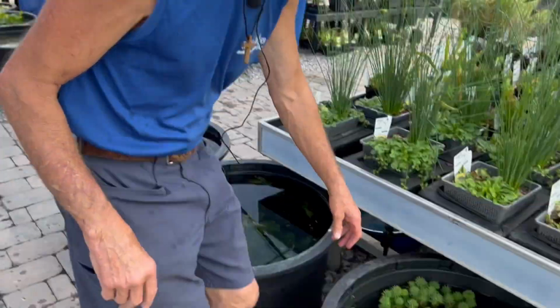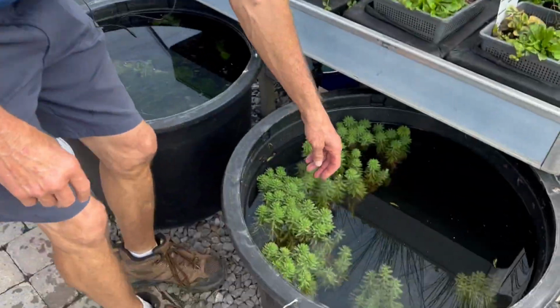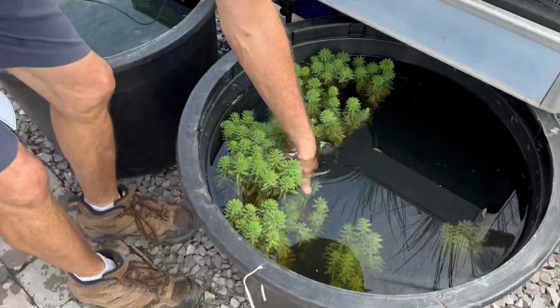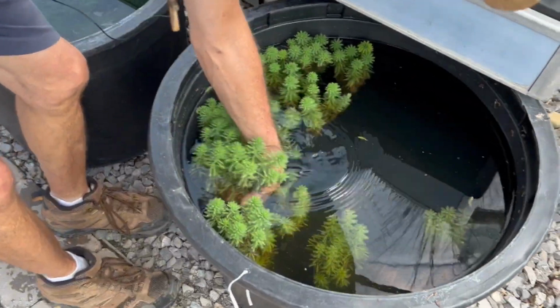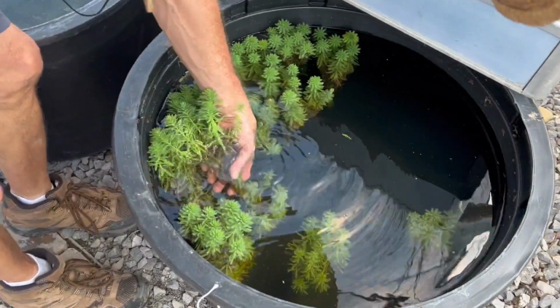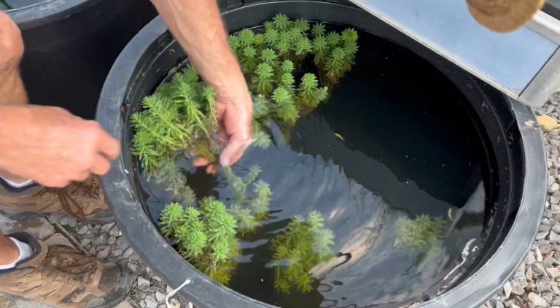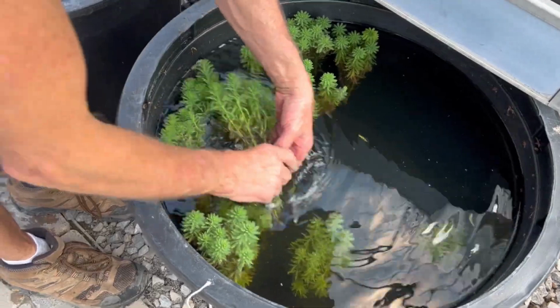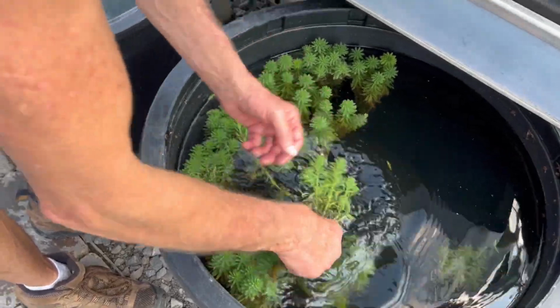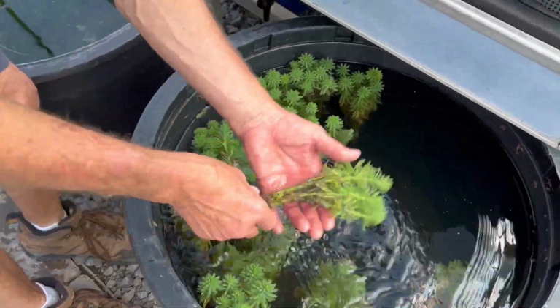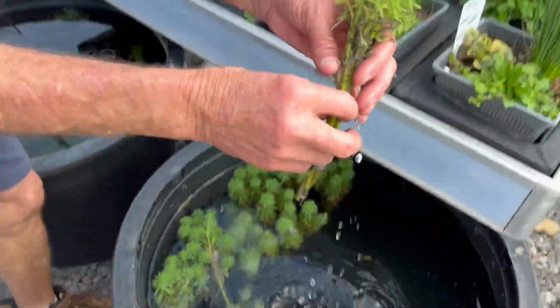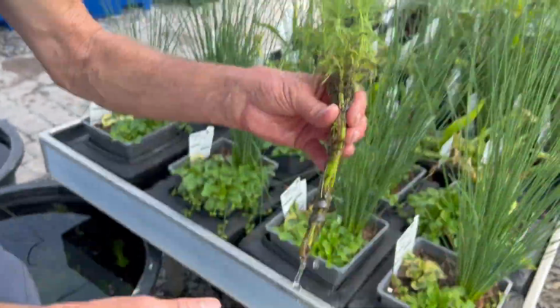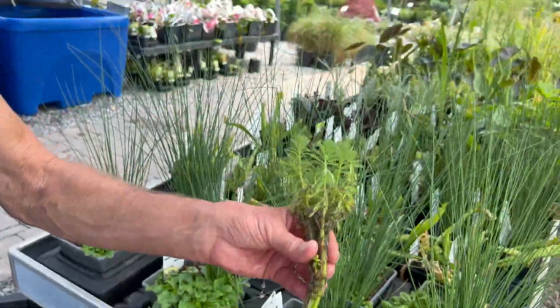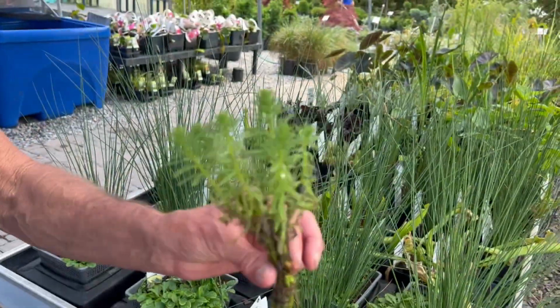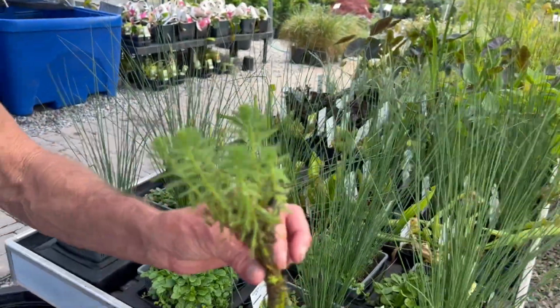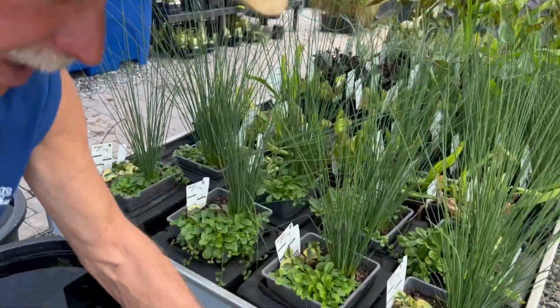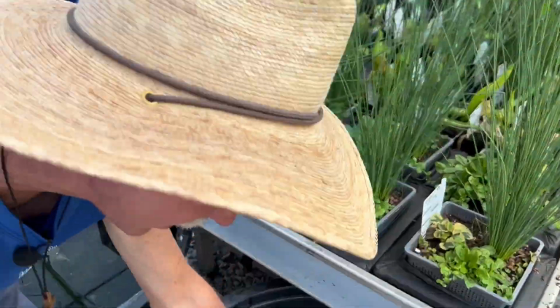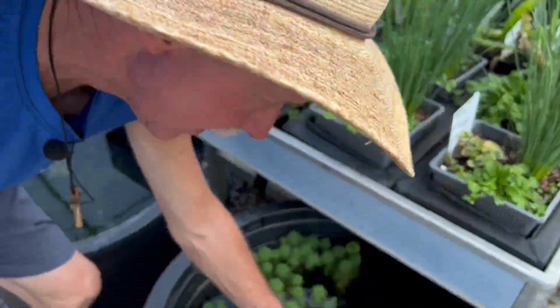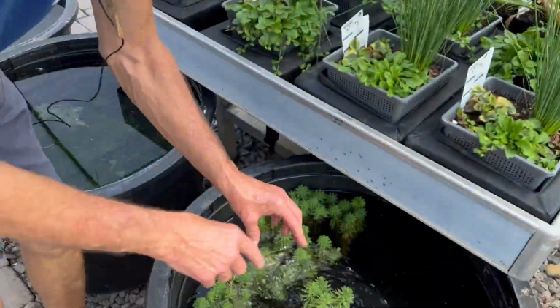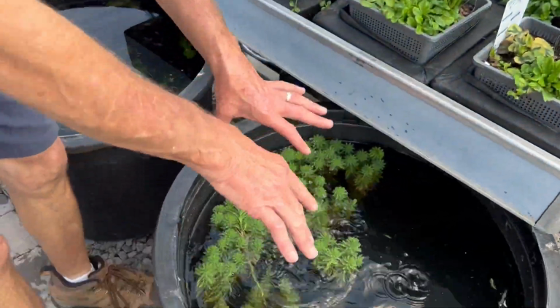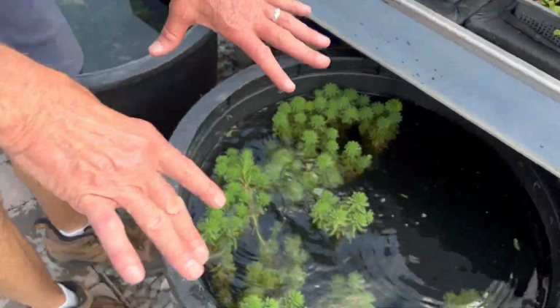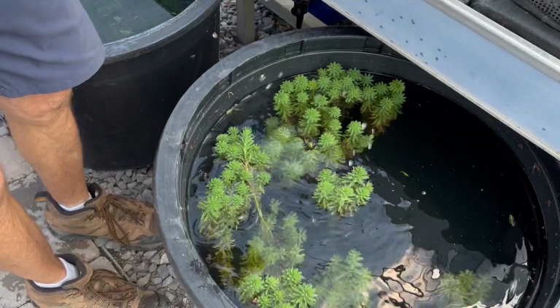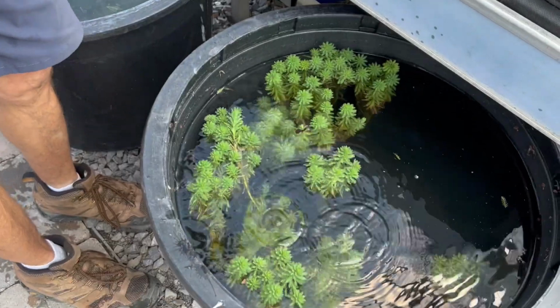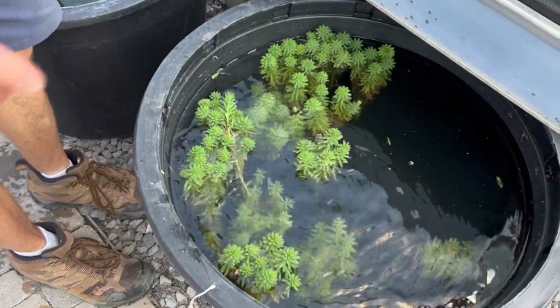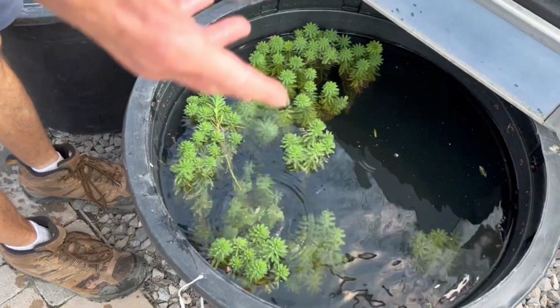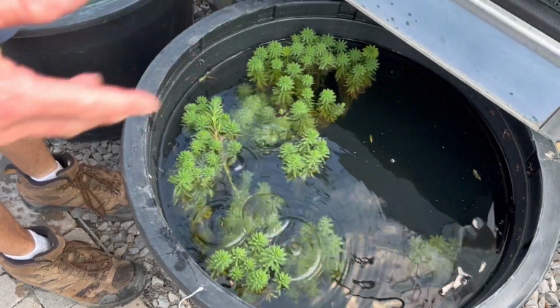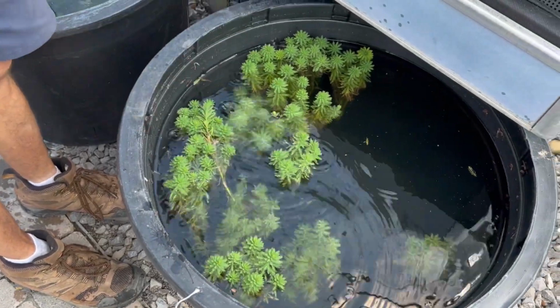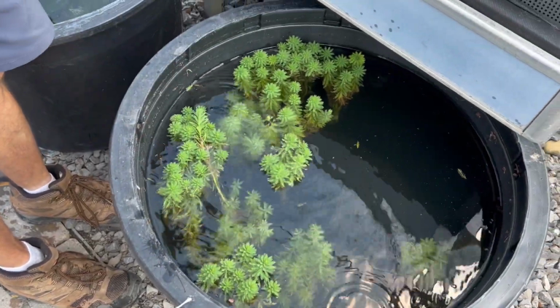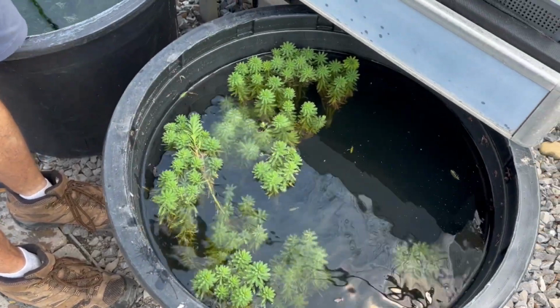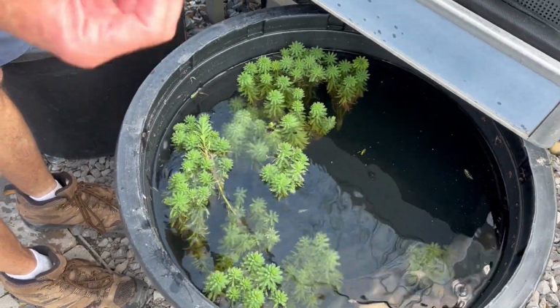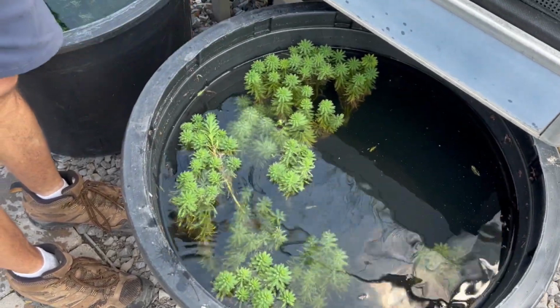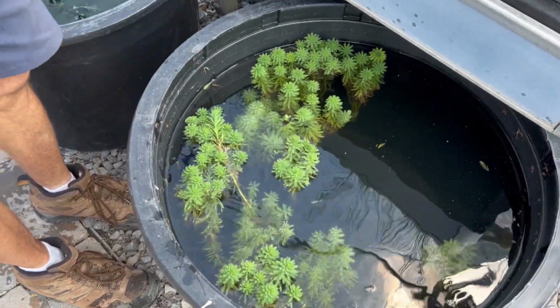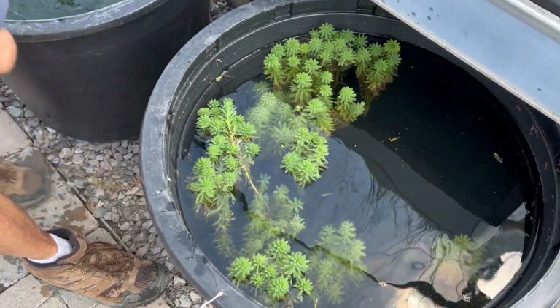This particular one here is called Parrot Feather. It comes in a bundle and just floats in your pond. The tips of these float out of the water but the plant itself, the roots are down in the pond.